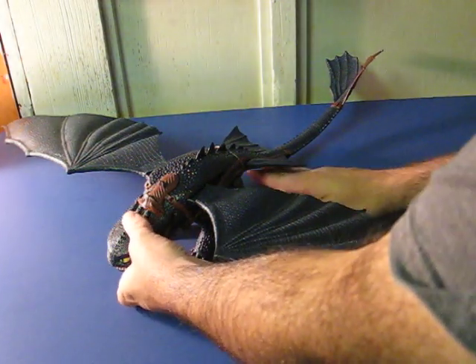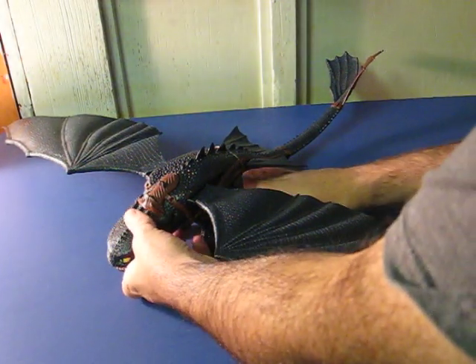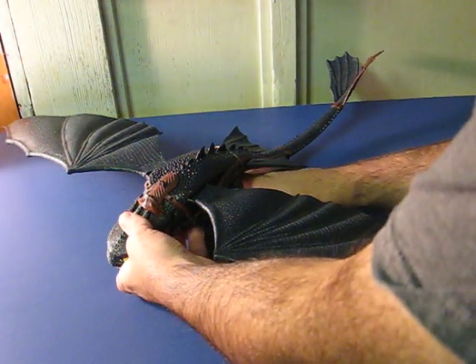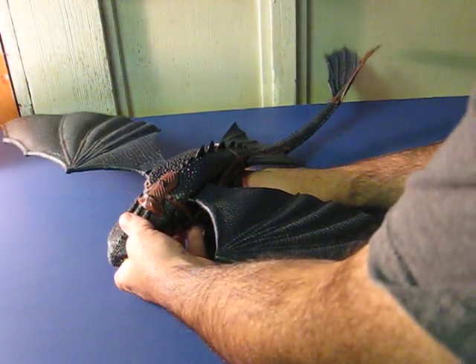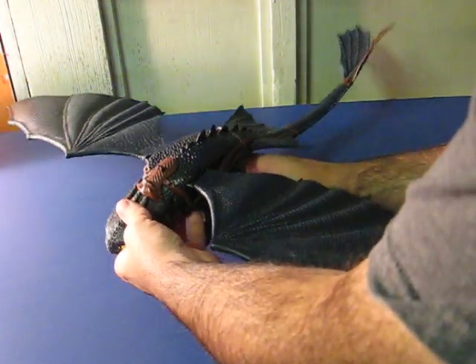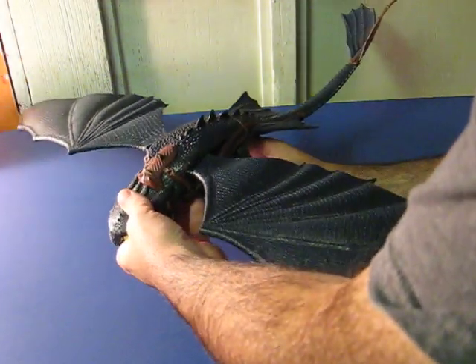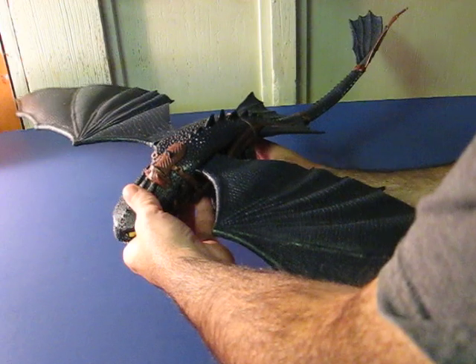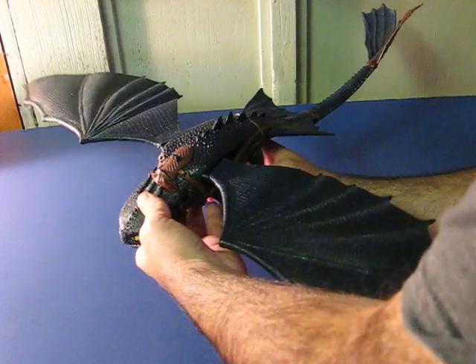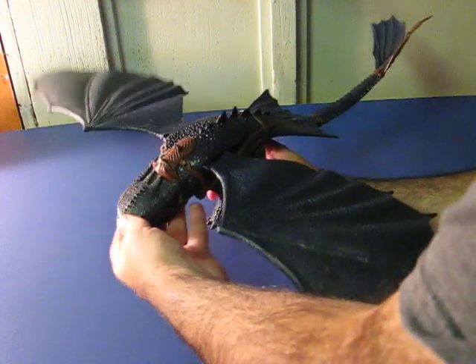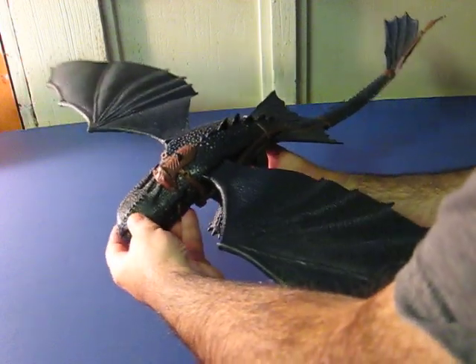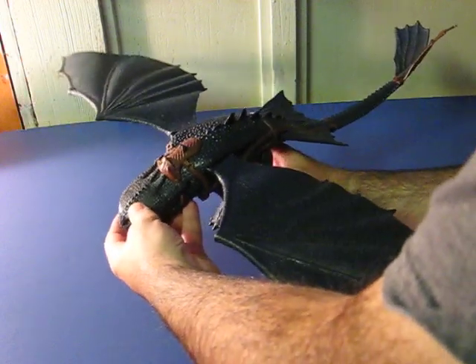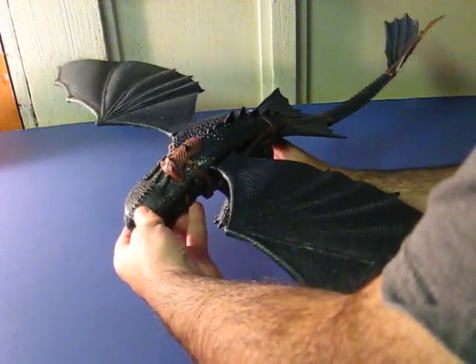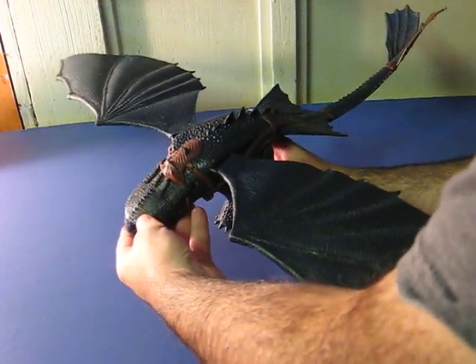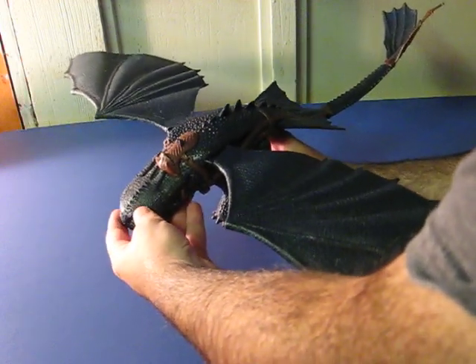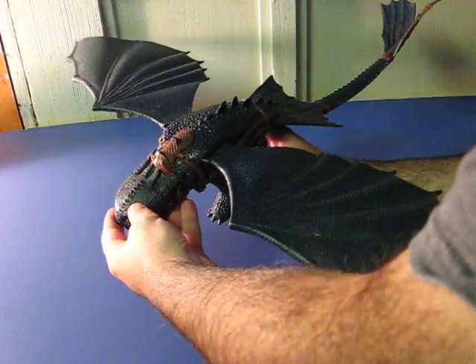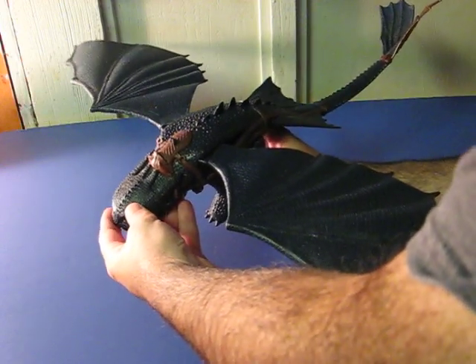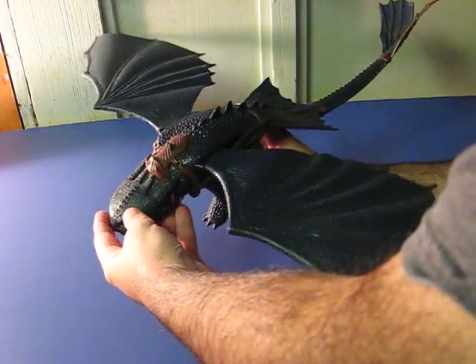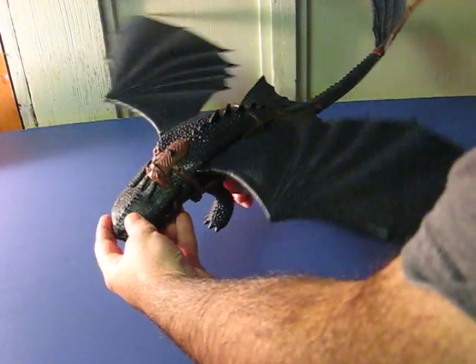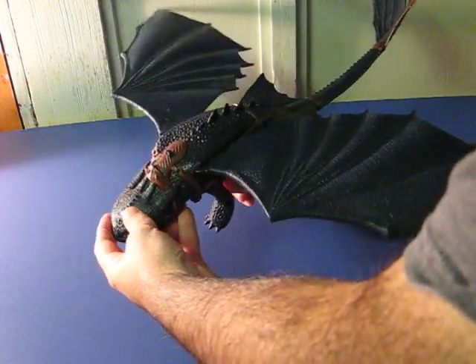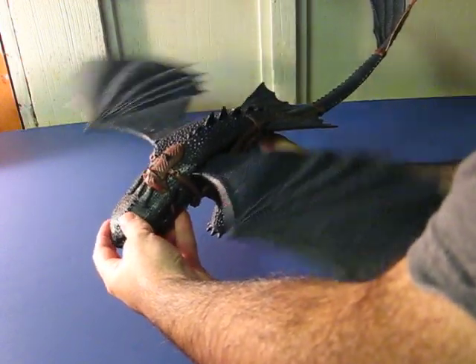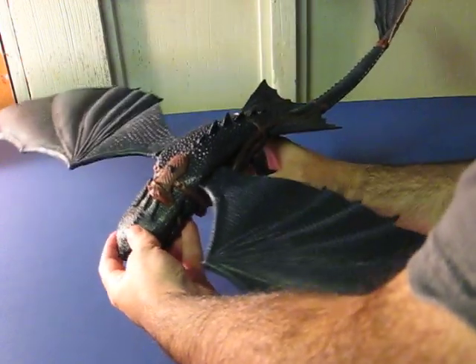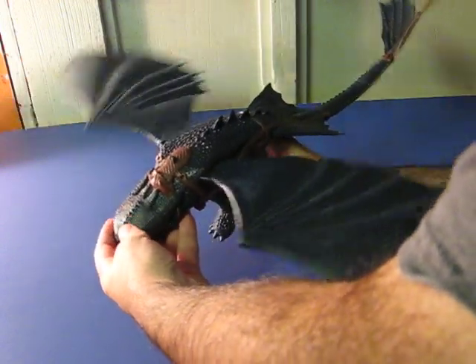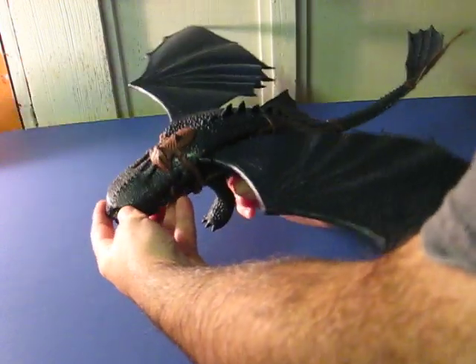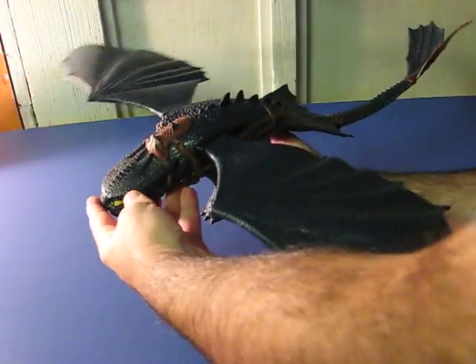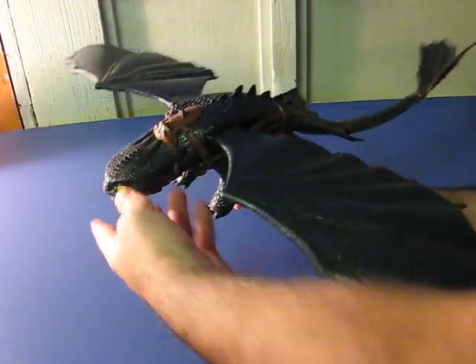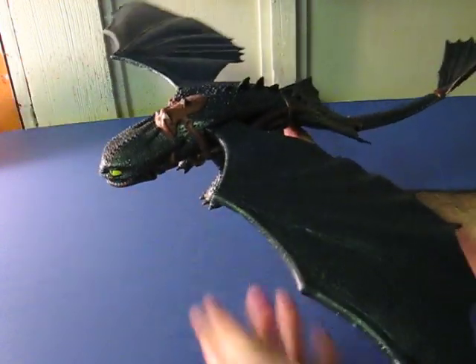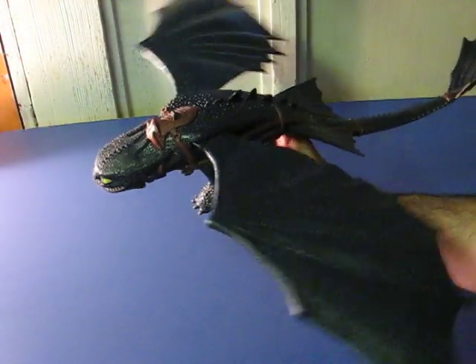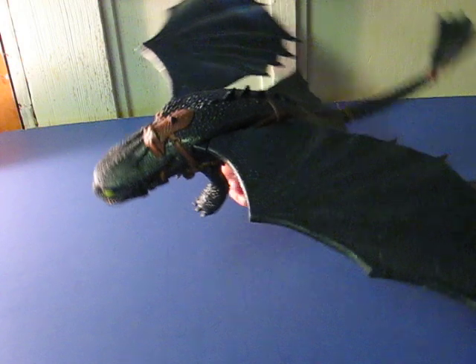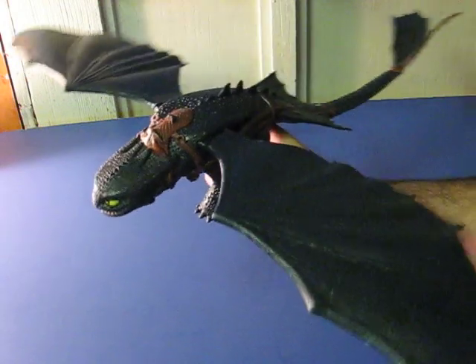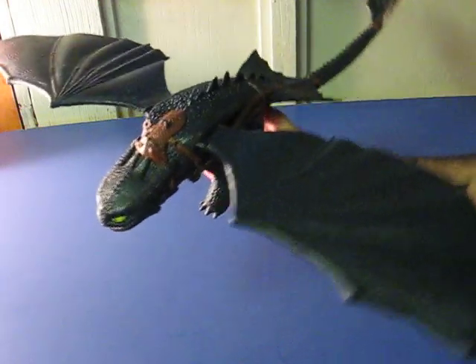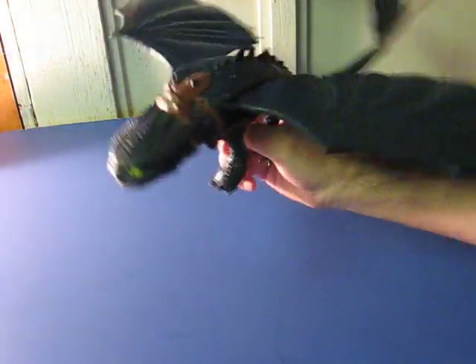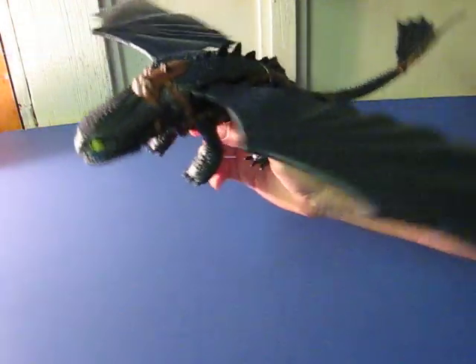You can either work him unpowered. He squeezes his back legs together, which causes the wings to flap.